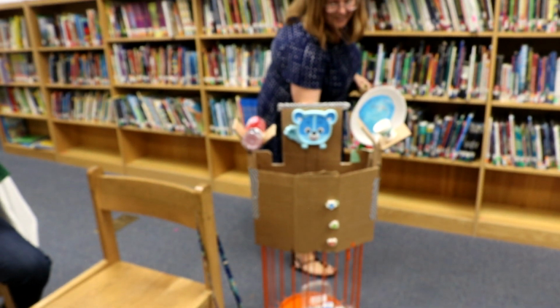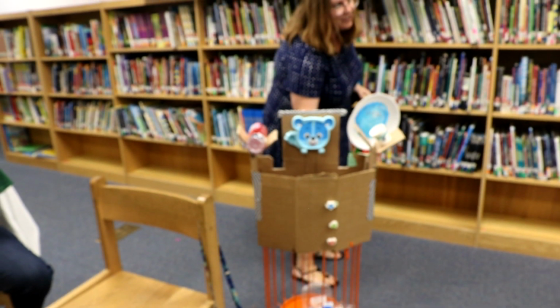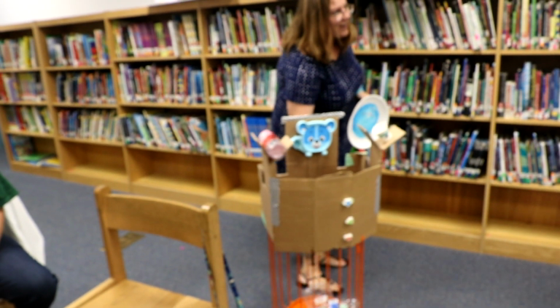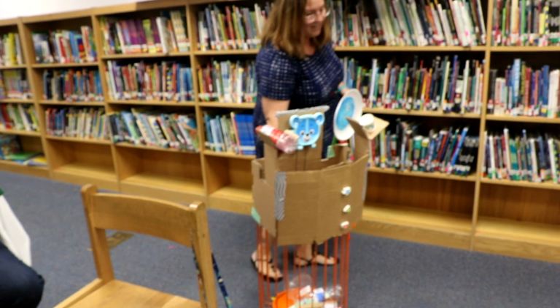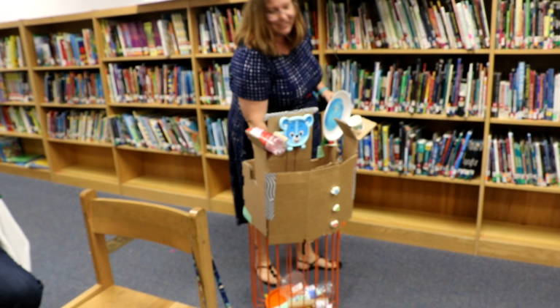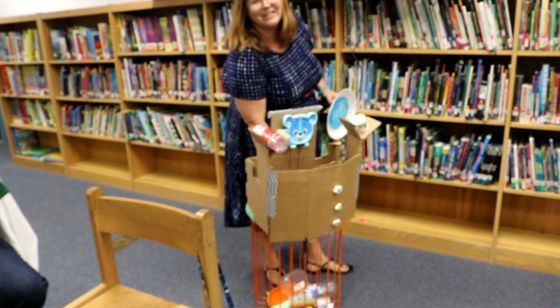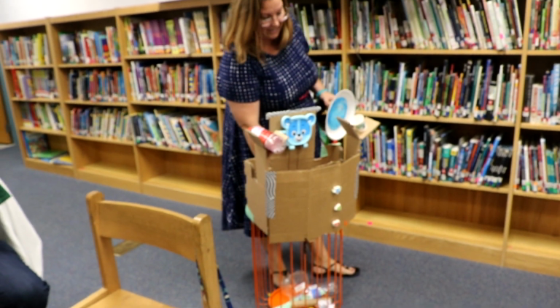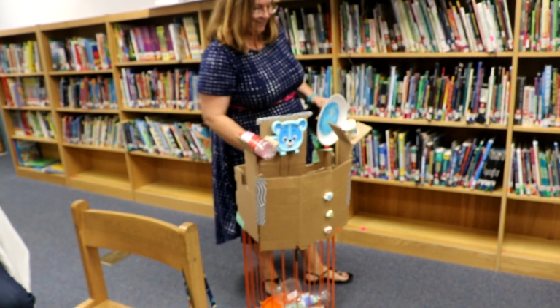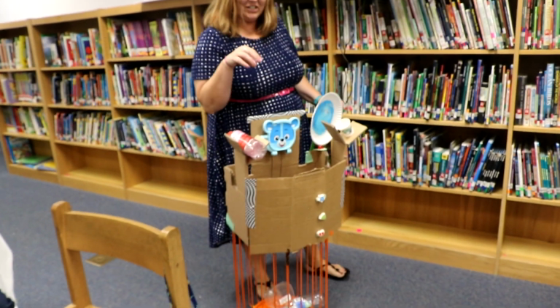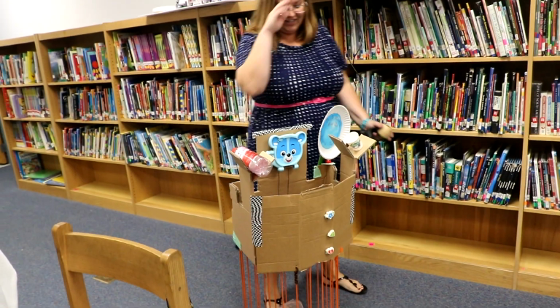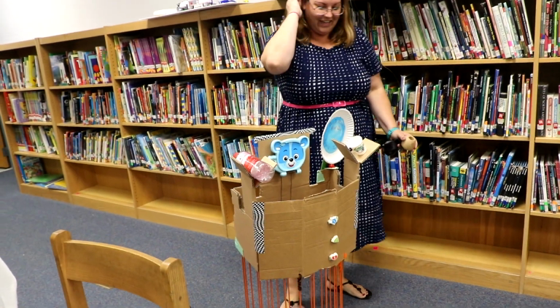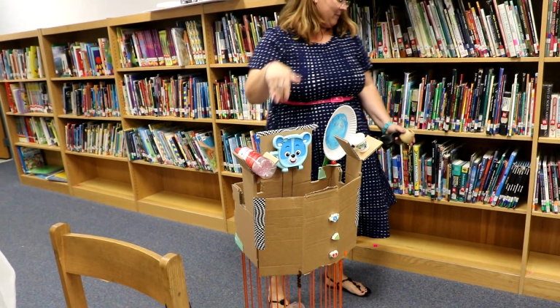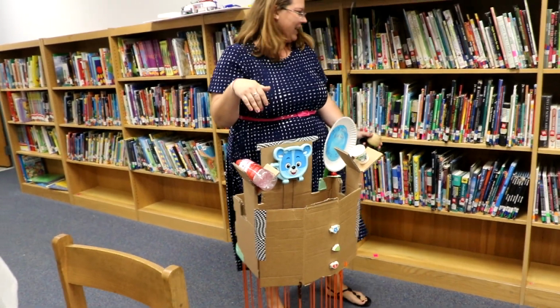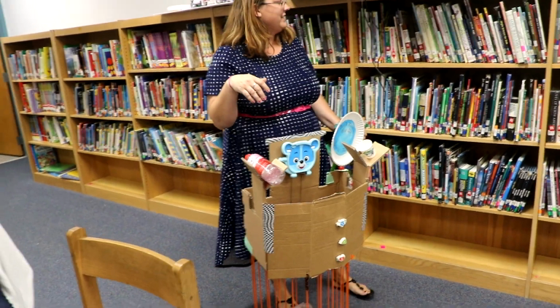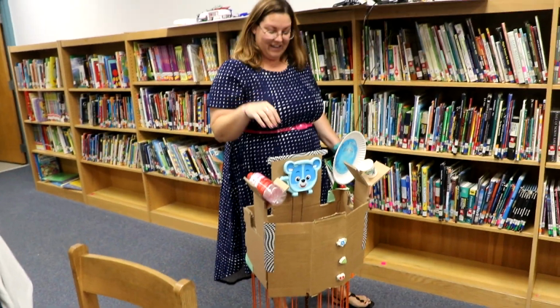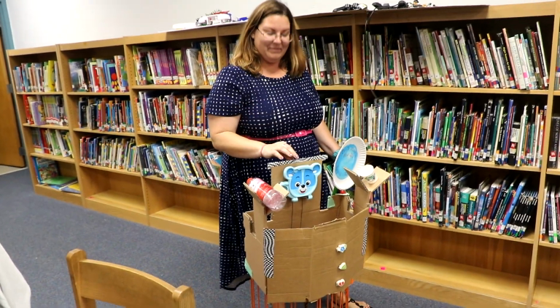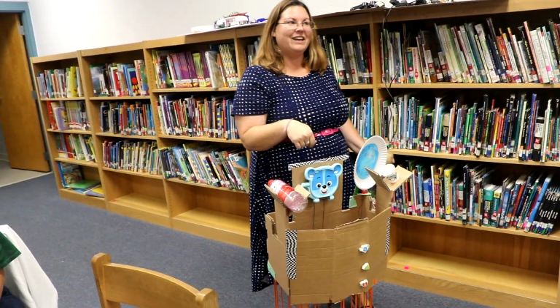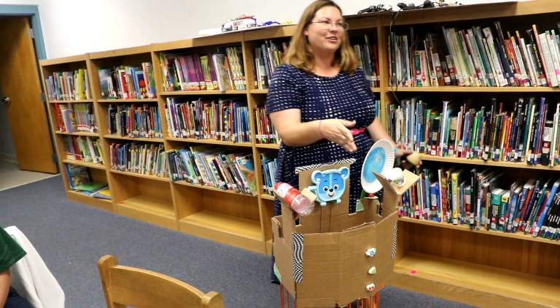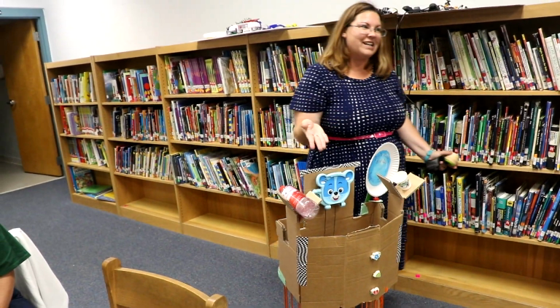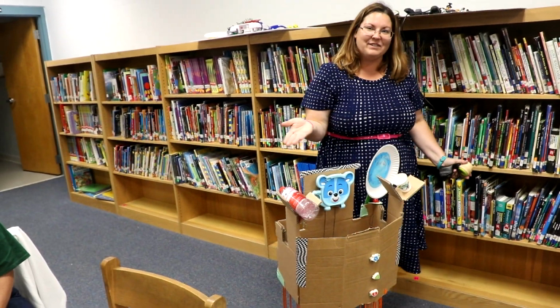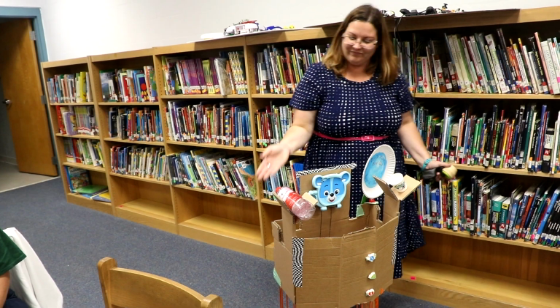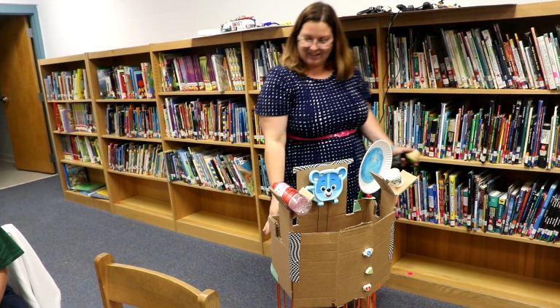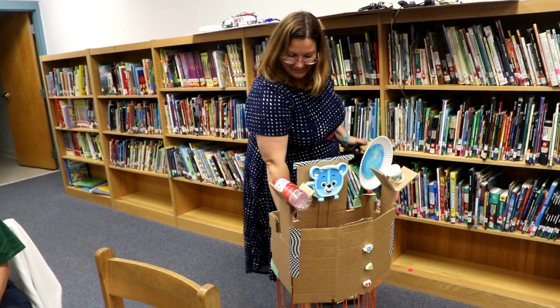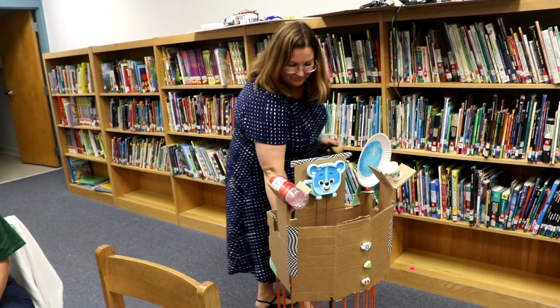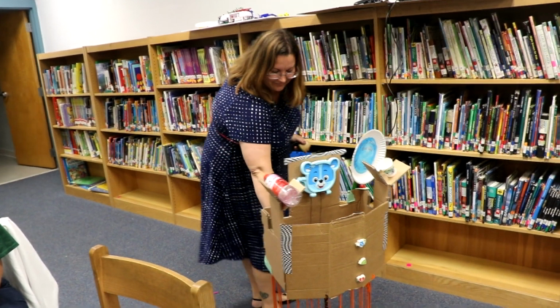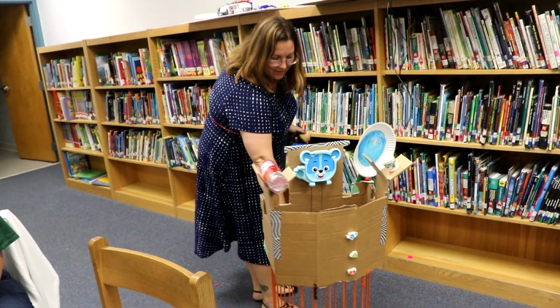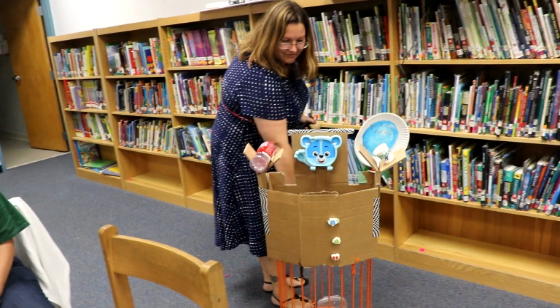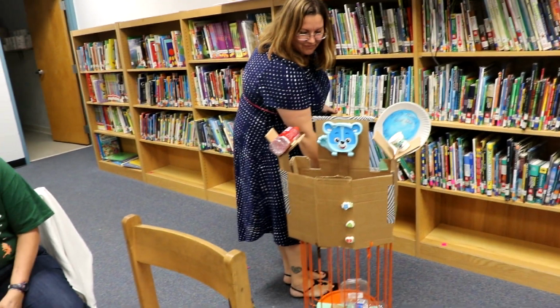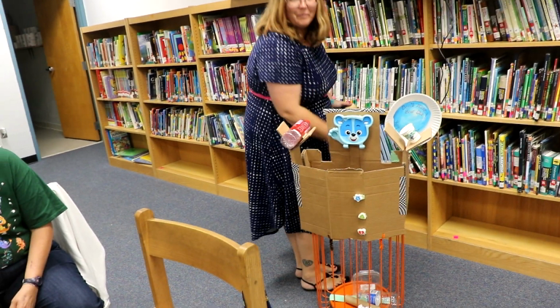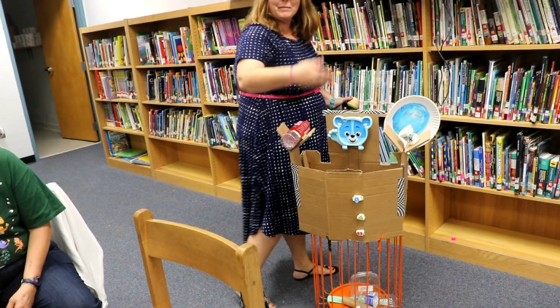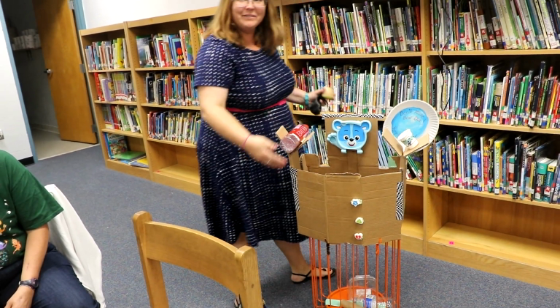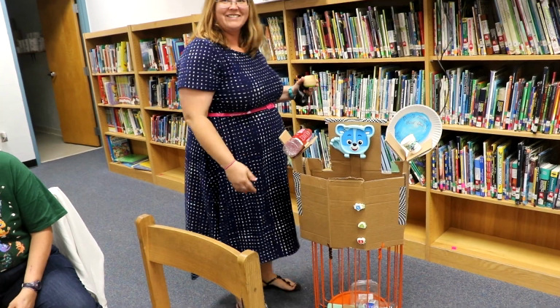He follows you around, like the ones used to at Disney, and he'll talk to you and thank you for putting trash in. He'll yell at you if they throw trash down on the street. Don't make Bear Blue for Cycle 2.